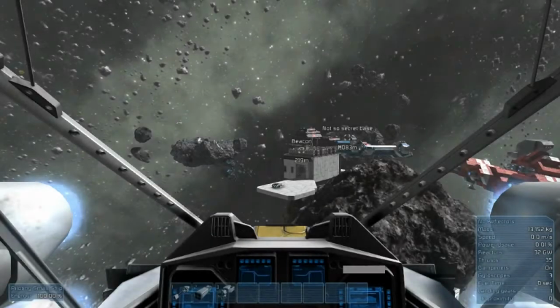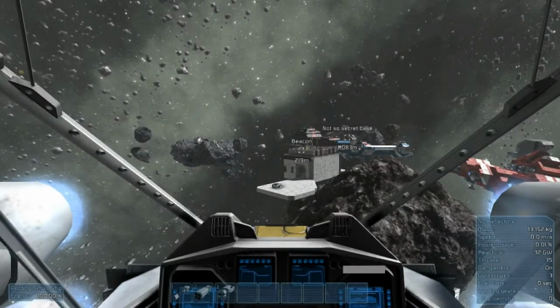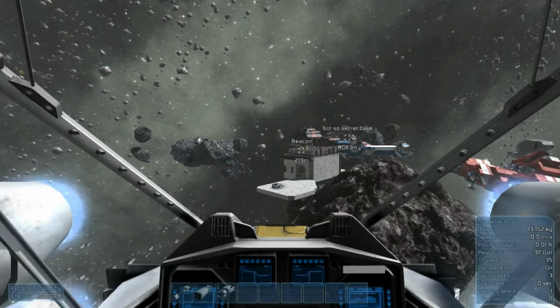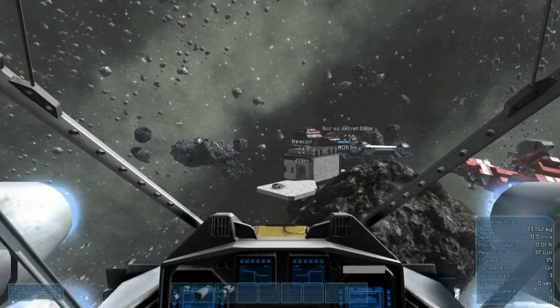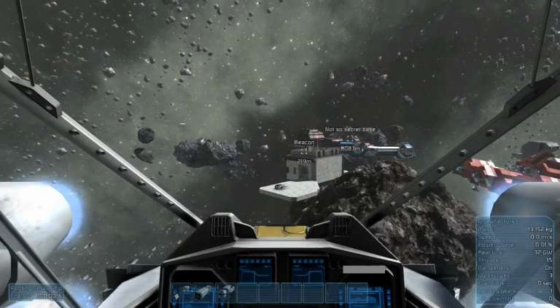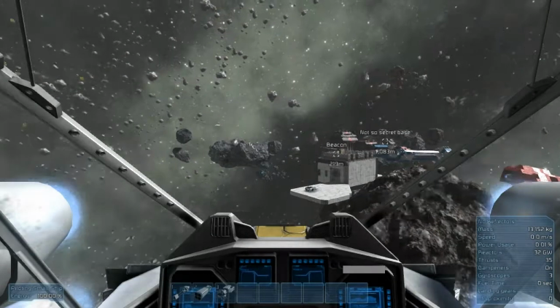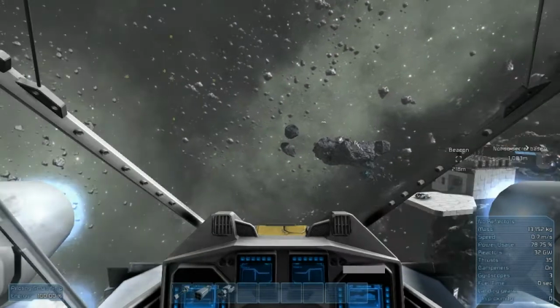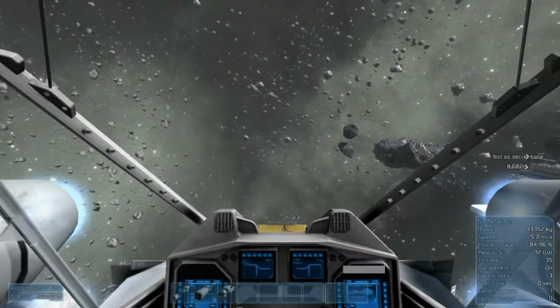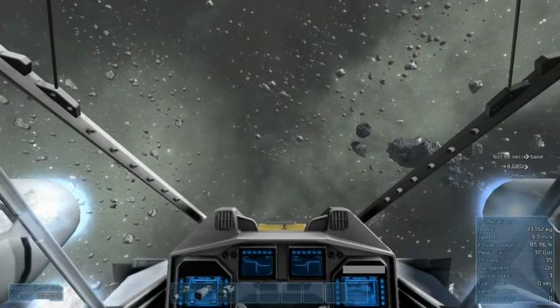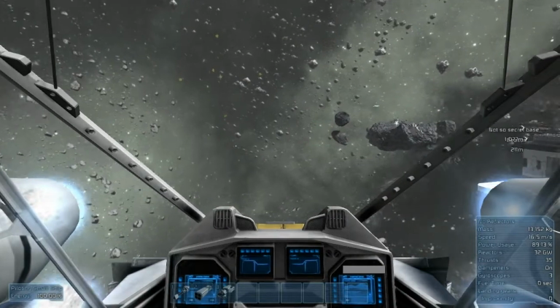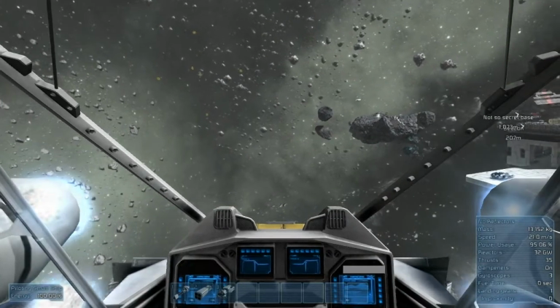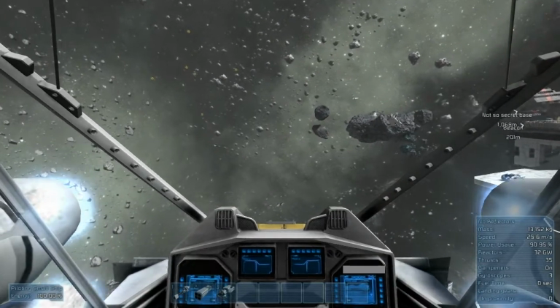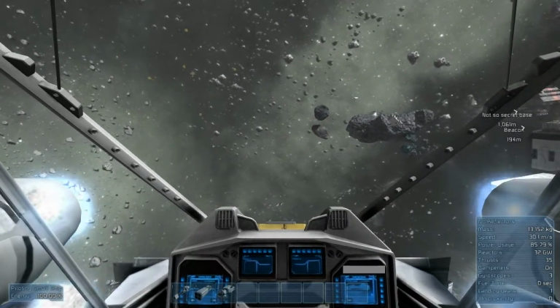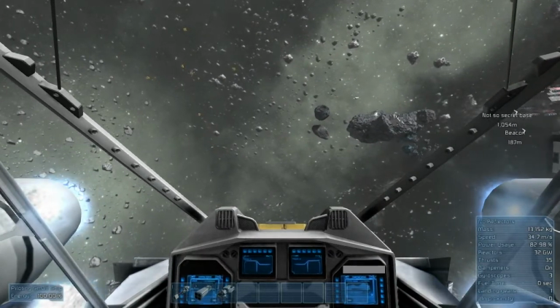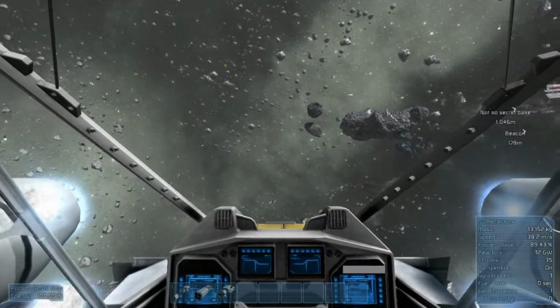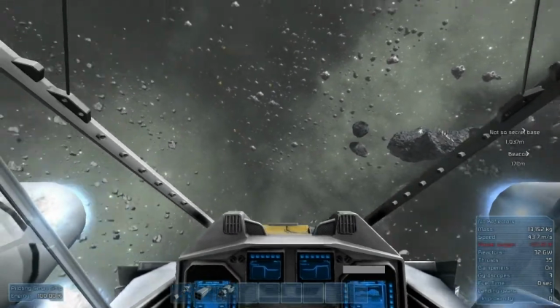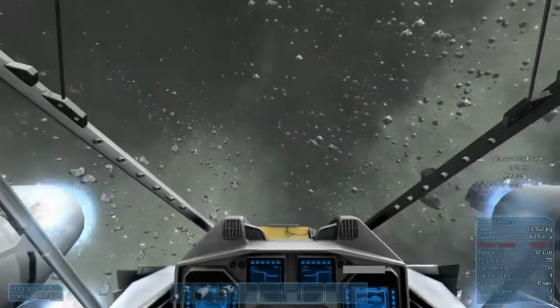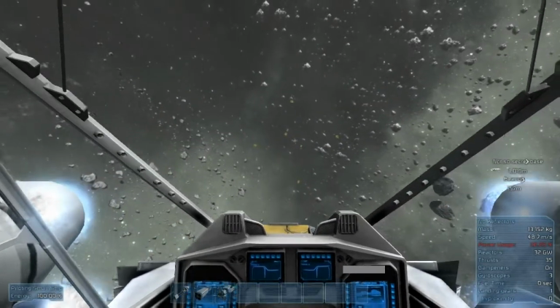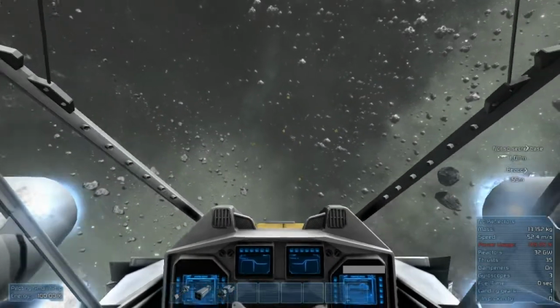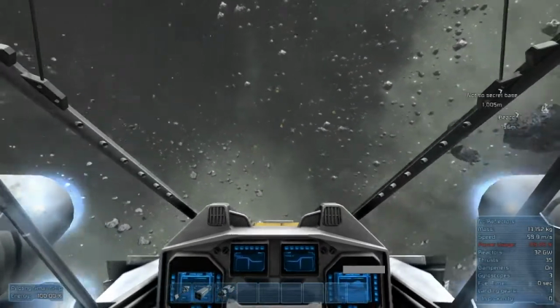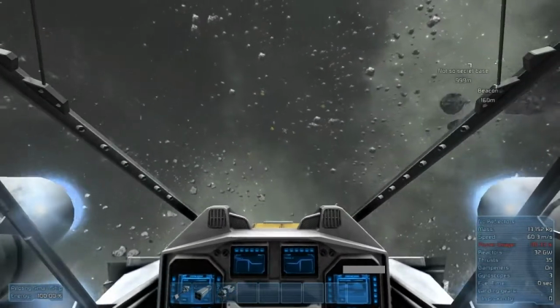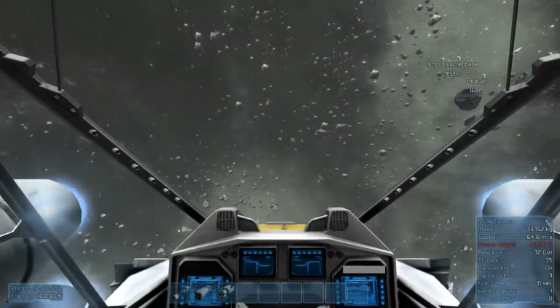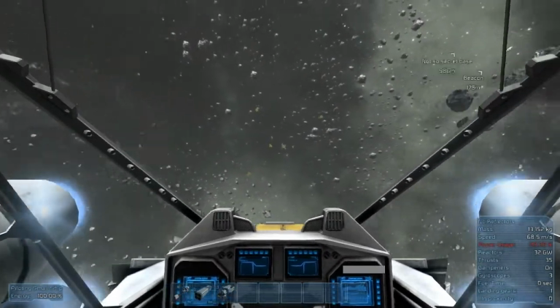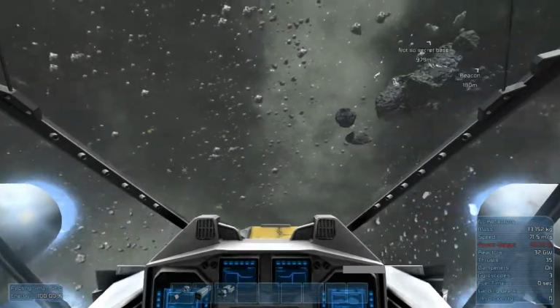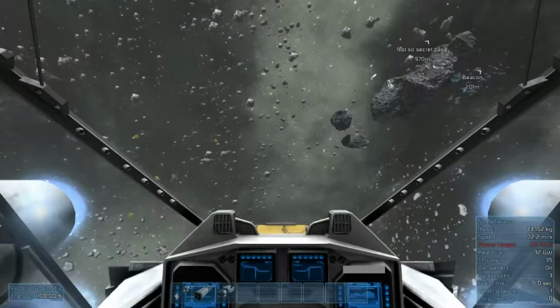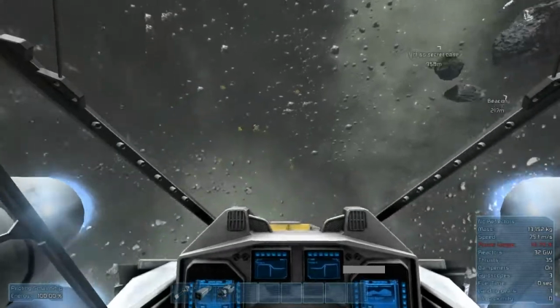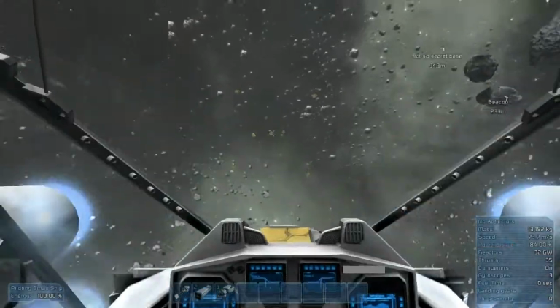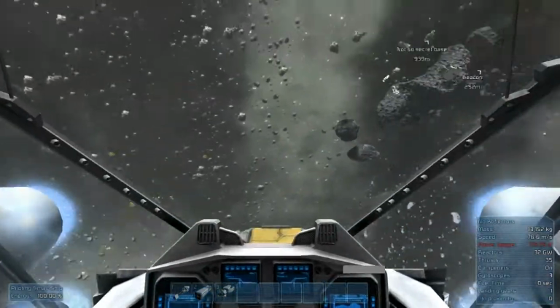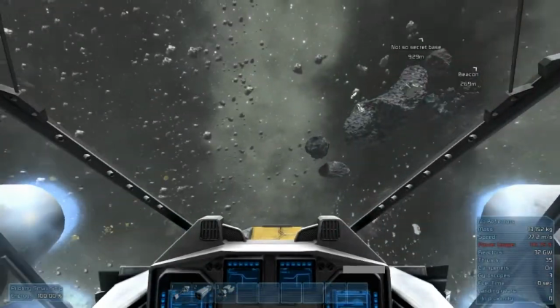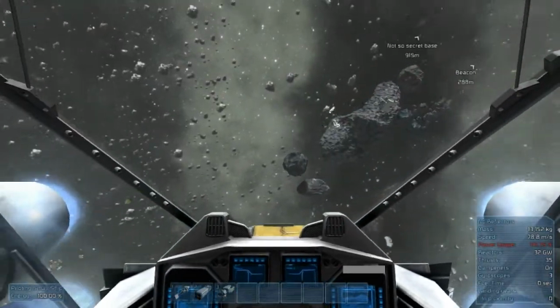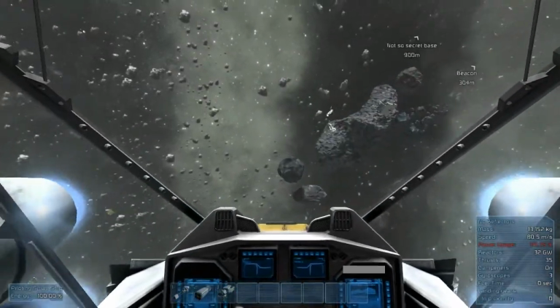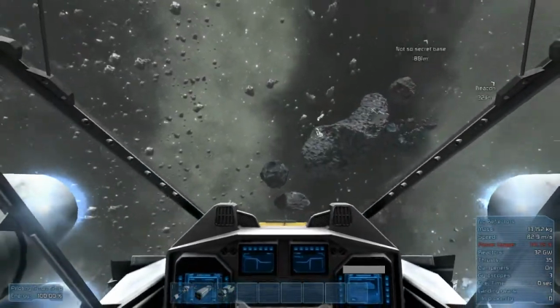Hey there folks, and welcome back to another episode of Space Engineers. Today we're going to take a look at a couple of the builds that I have built. We have that one over there, and then we have this one over here.